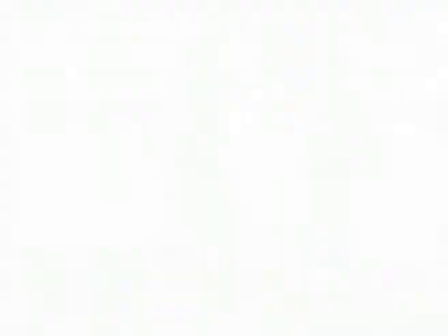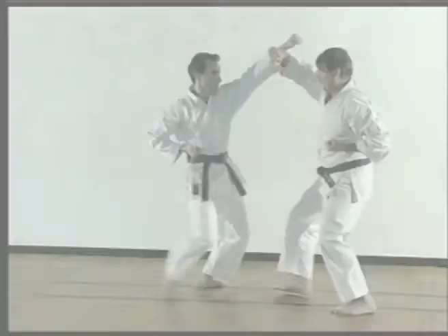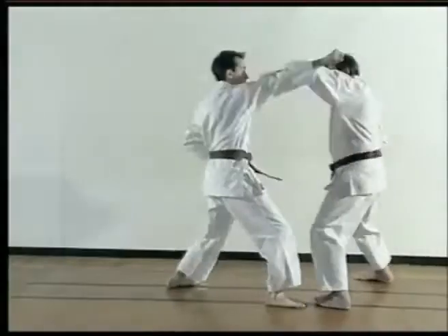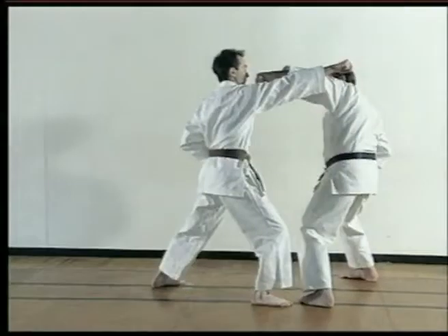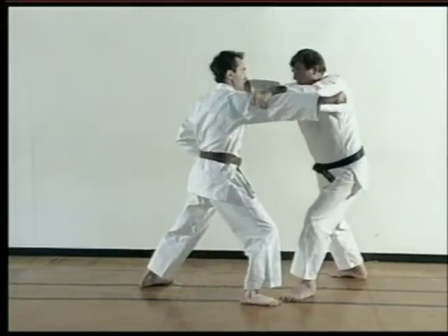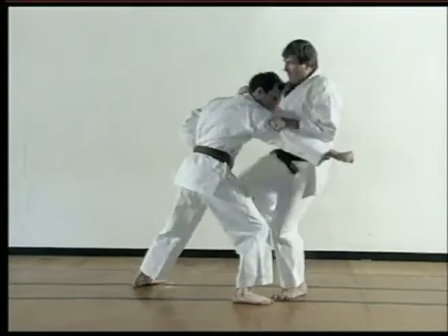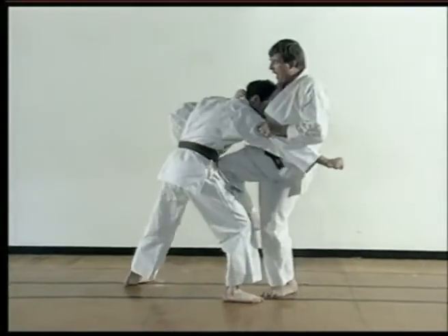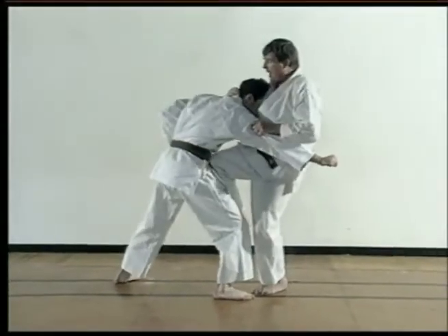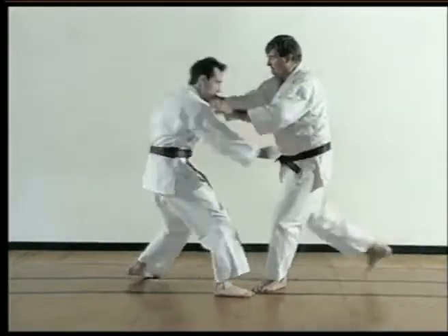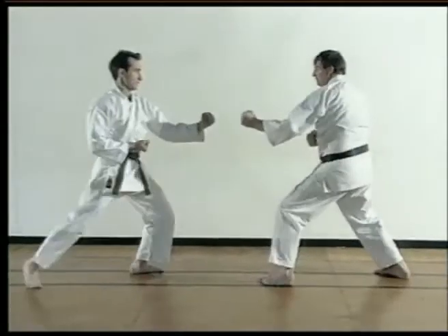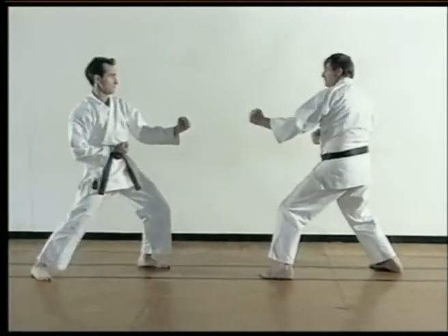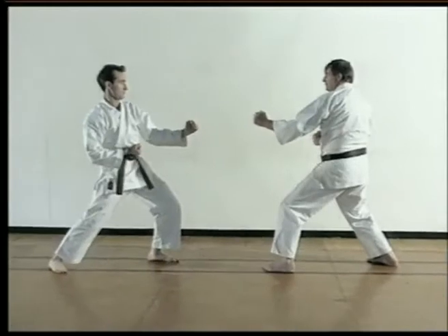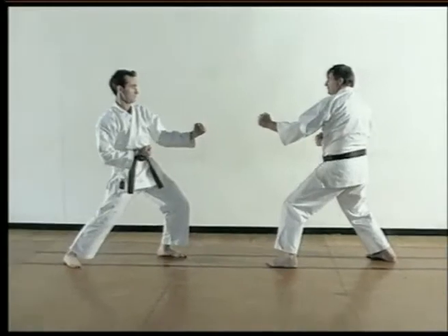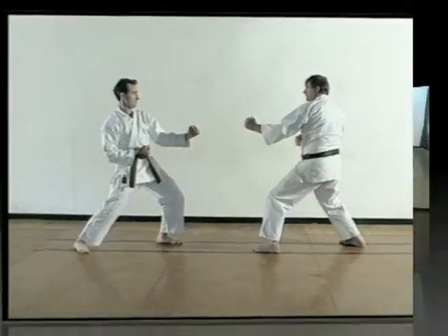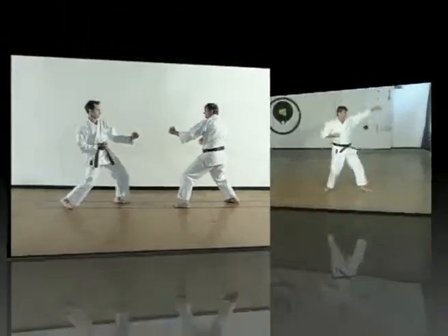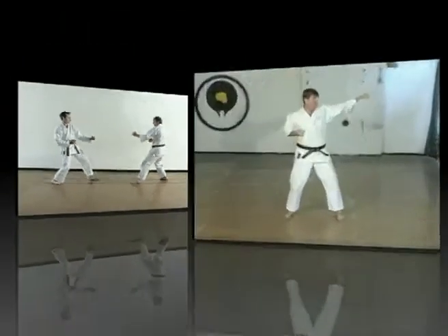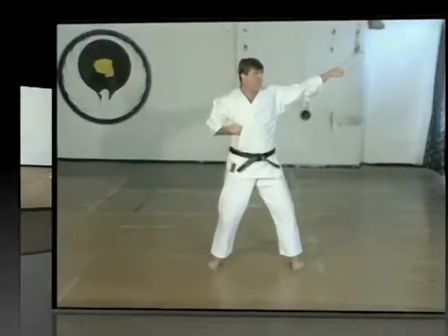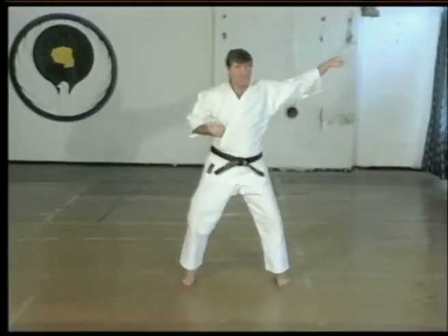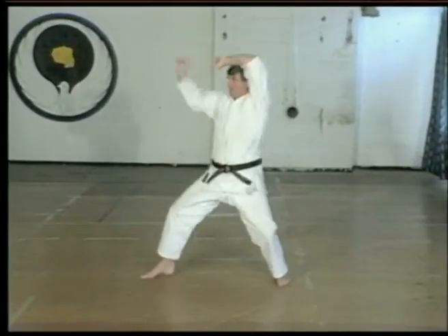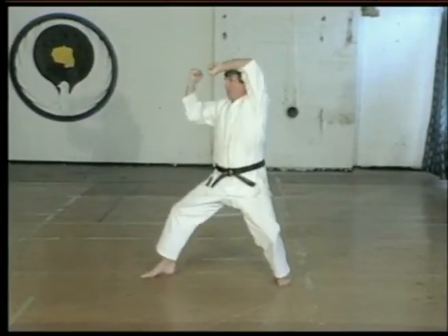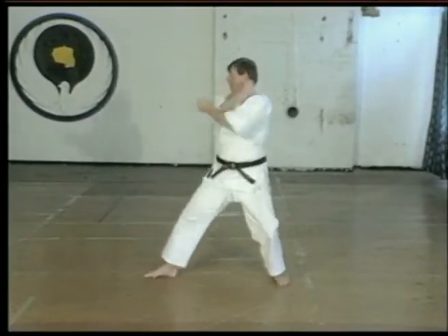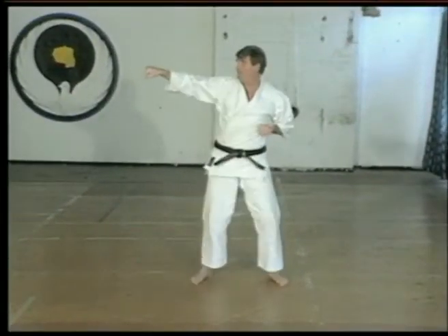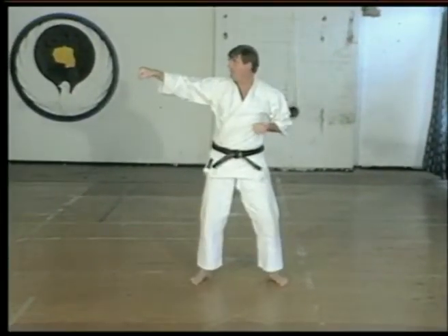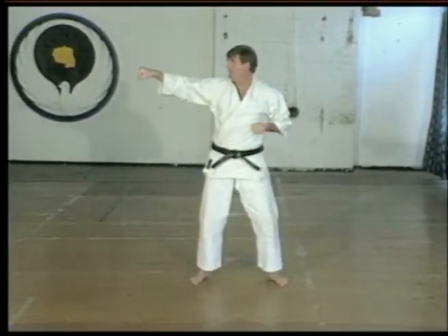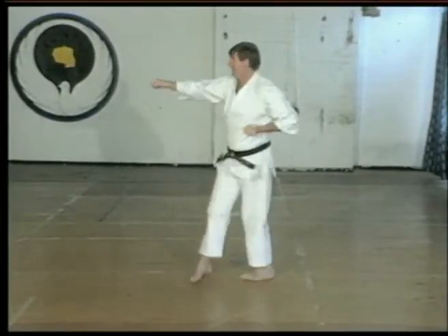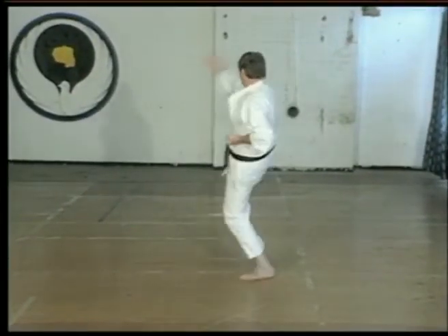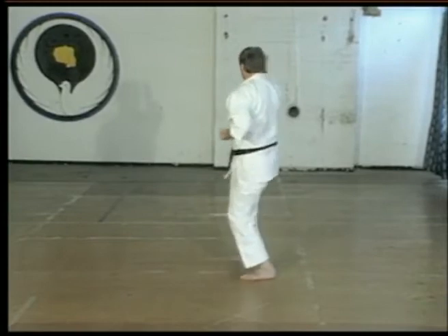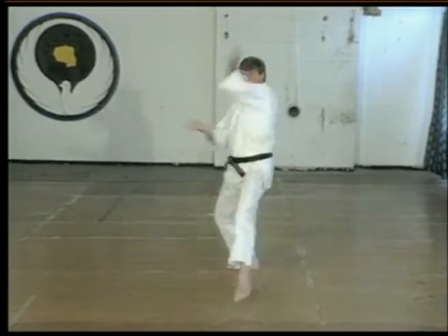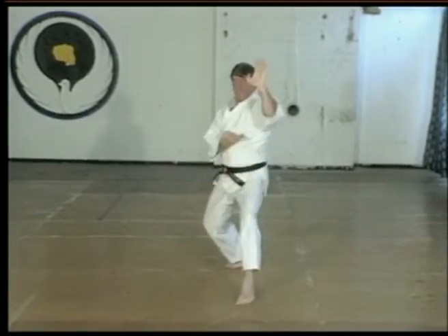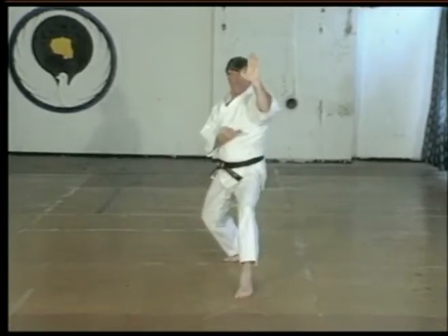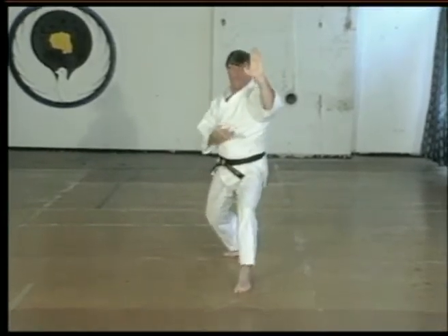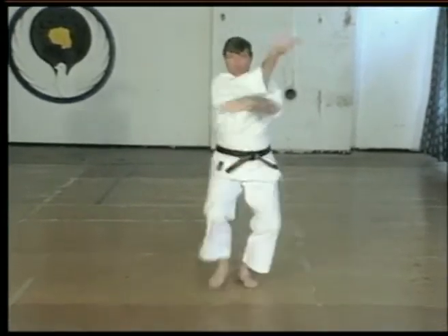Defending and attacking actions. In training this kata, make sure the first two movements are in Mahami Niko Ashidachi.